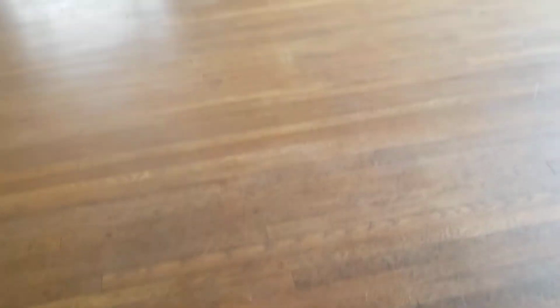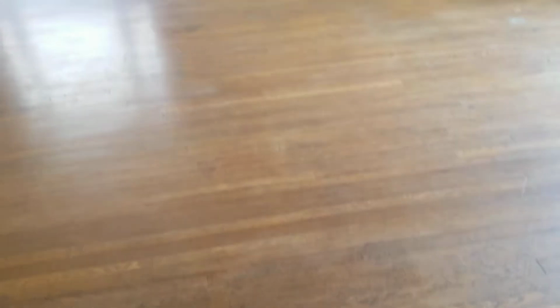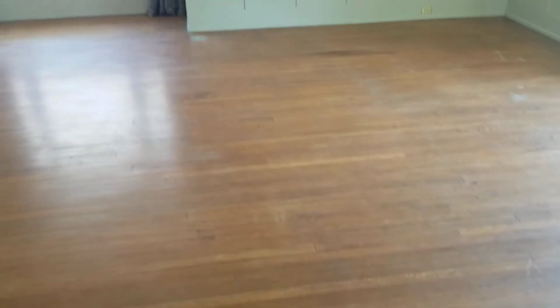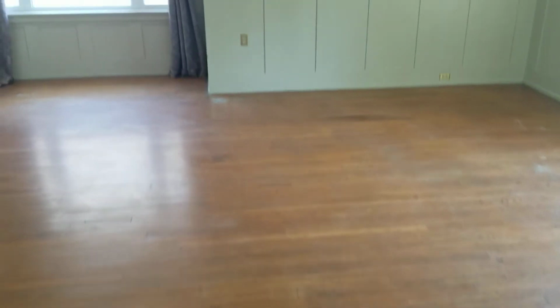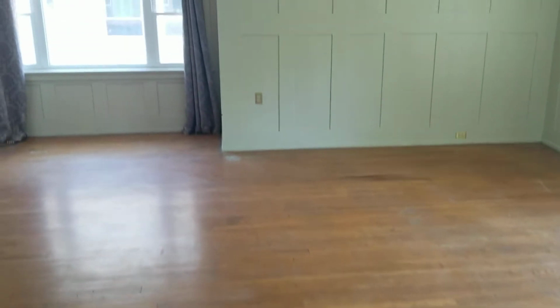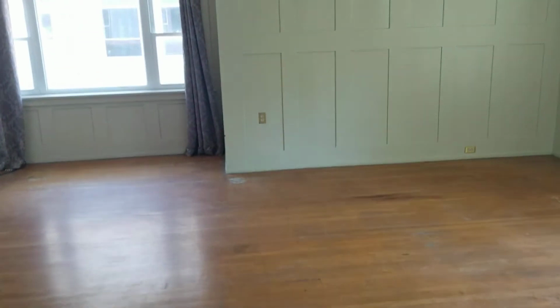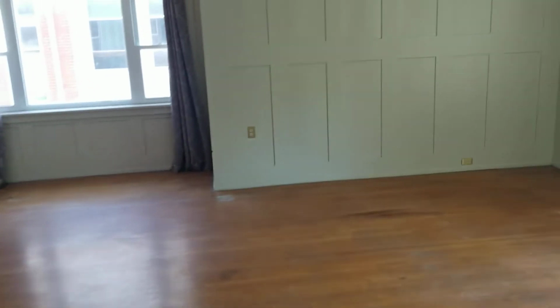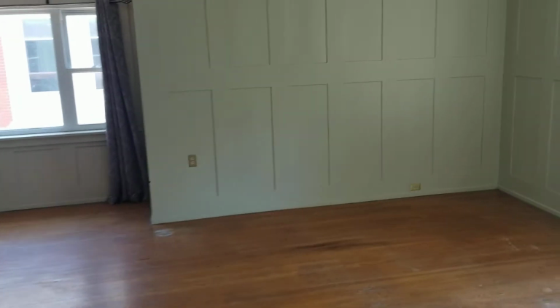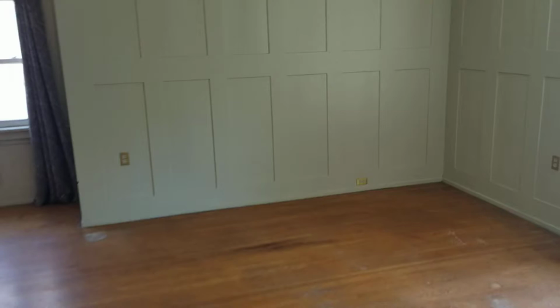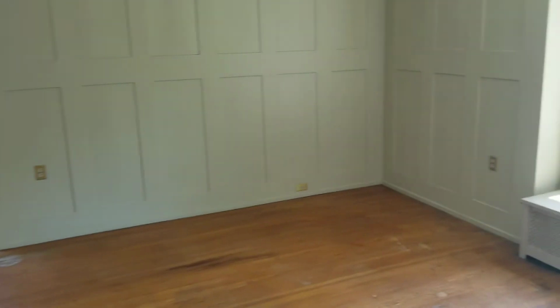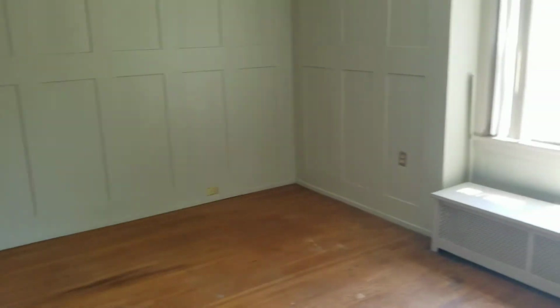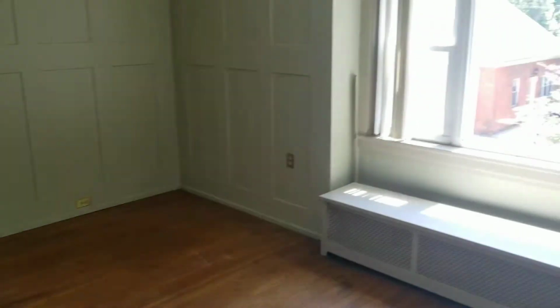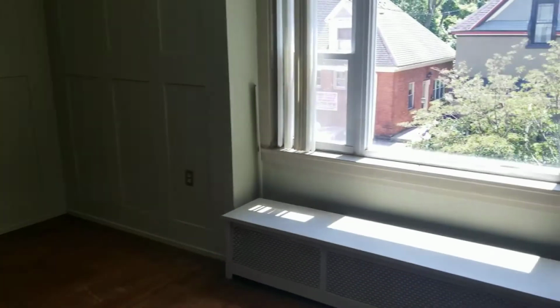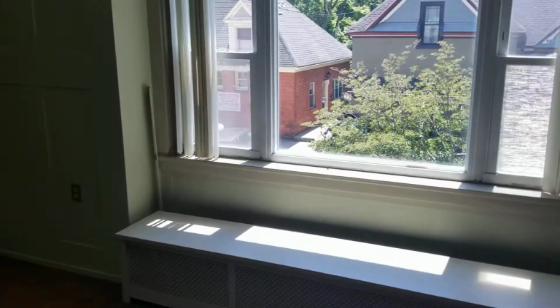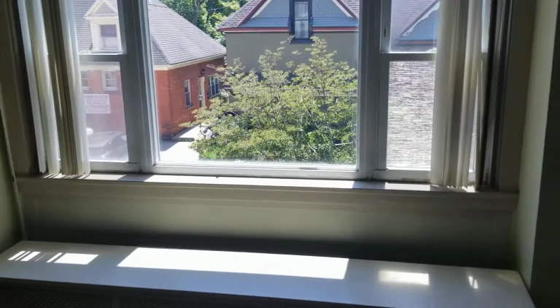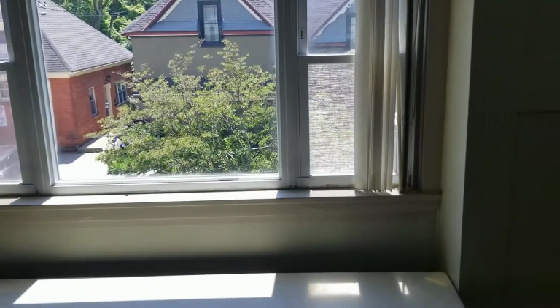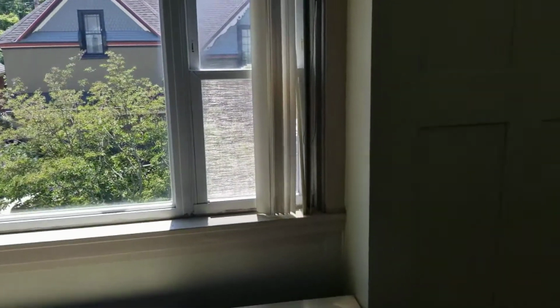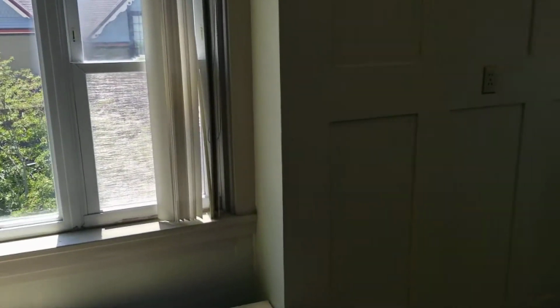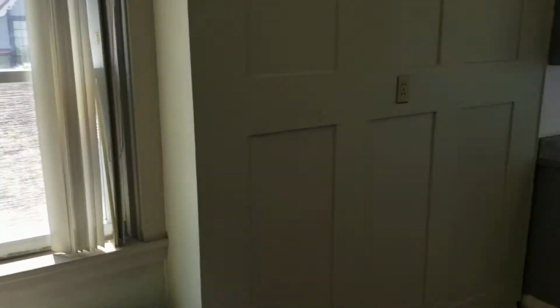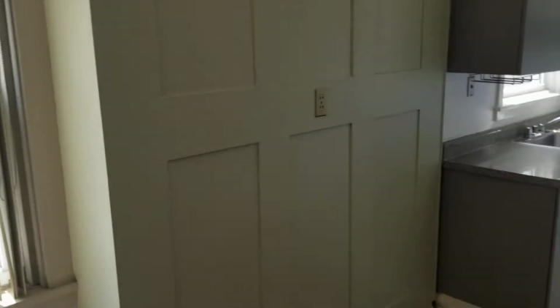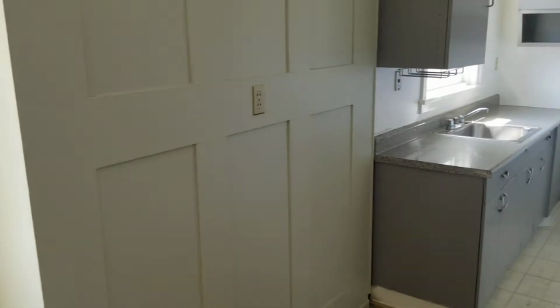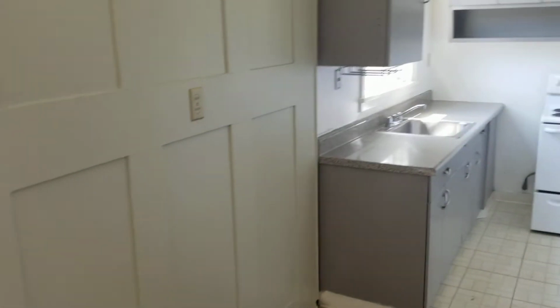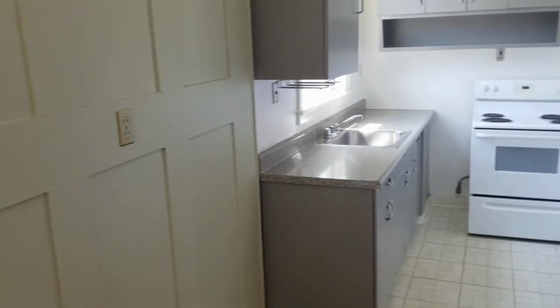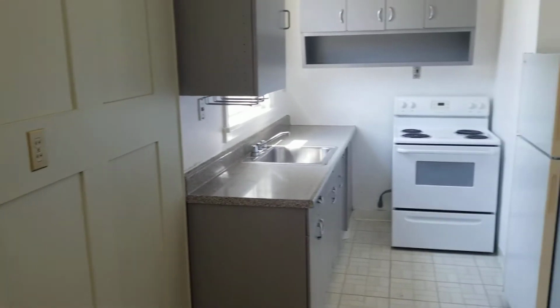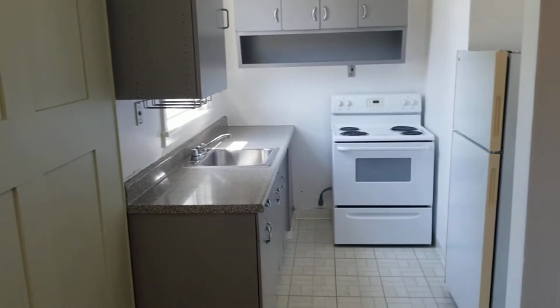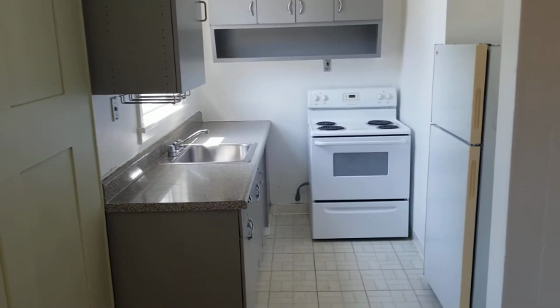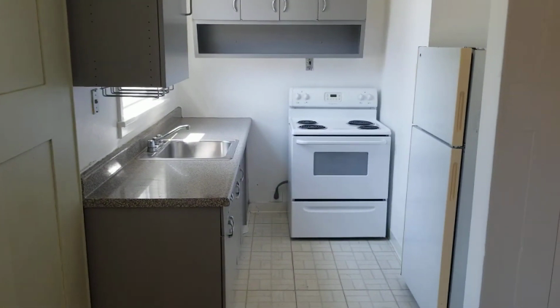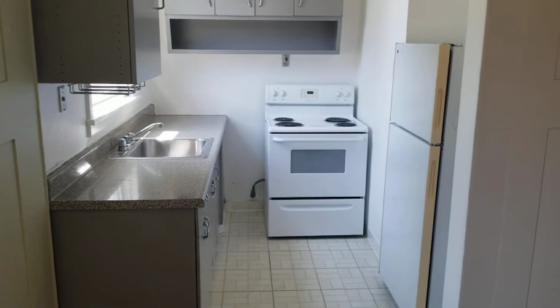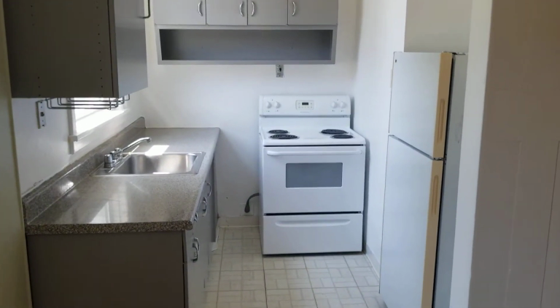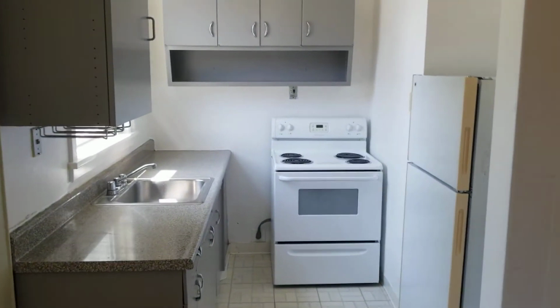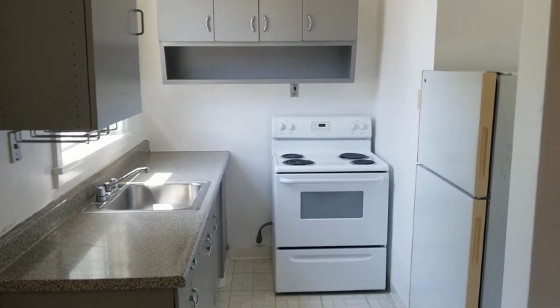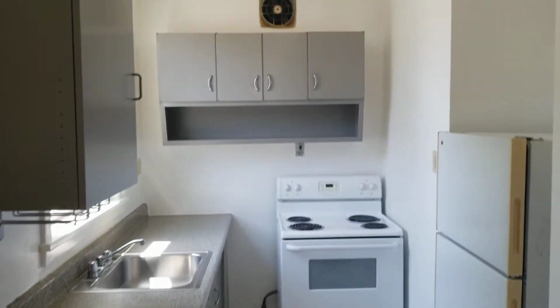Hi everyone, Andrew Schultz, Principal Broker with OwnBuffalo Inc. here. Today we're at 292 Summer Street in Buffalo. This is the upstairs rear apartment and this is a one-bedroom. We're gonna give you a quick video tour here starting with the kitchen.